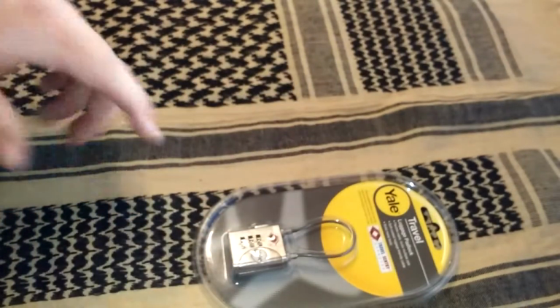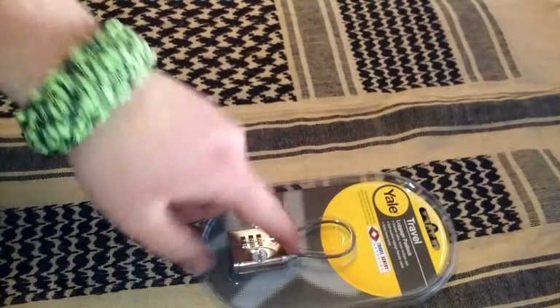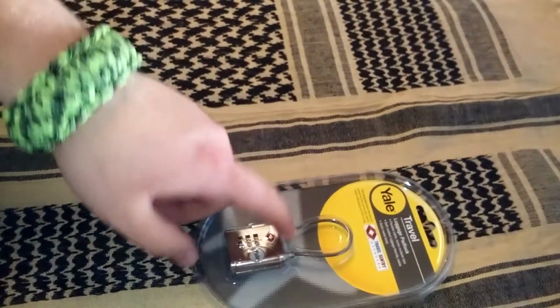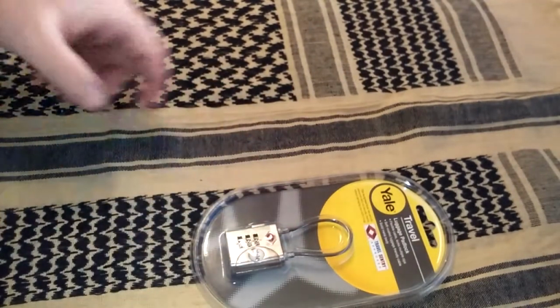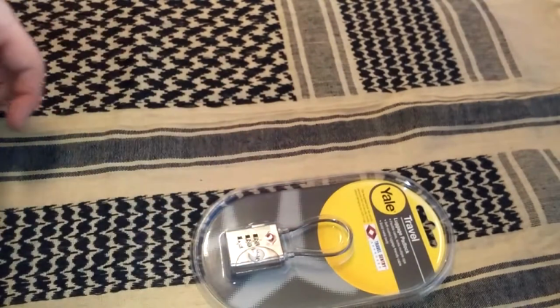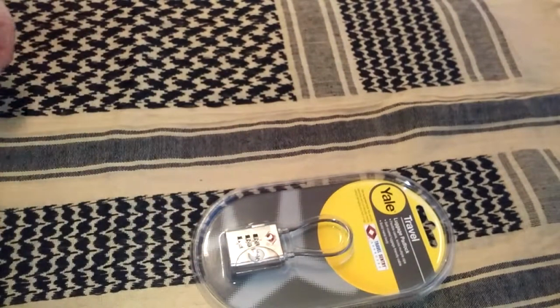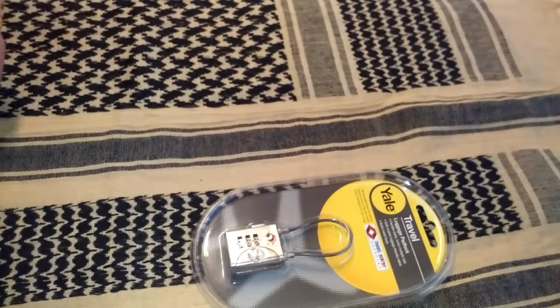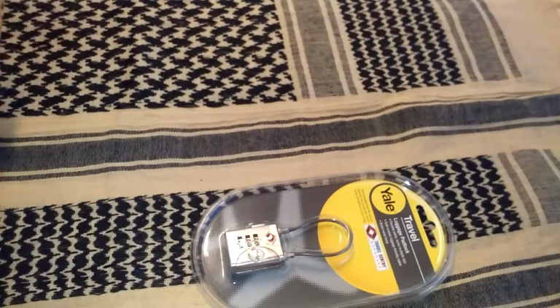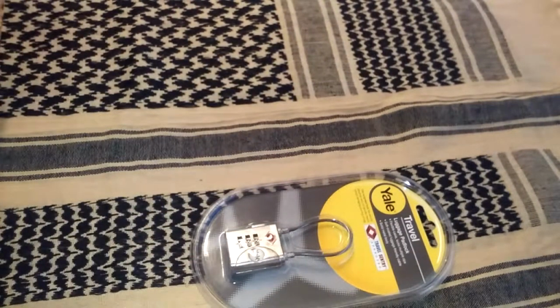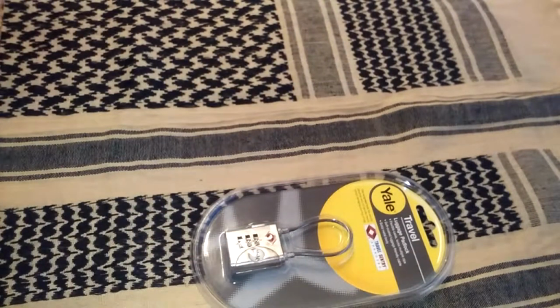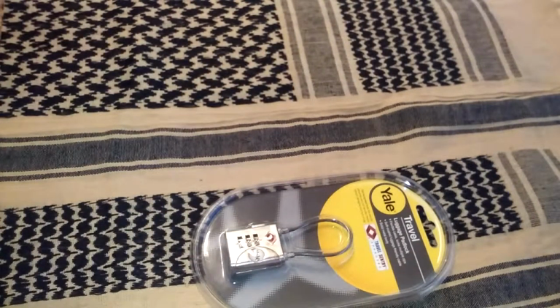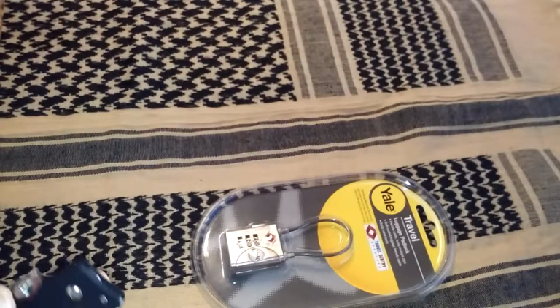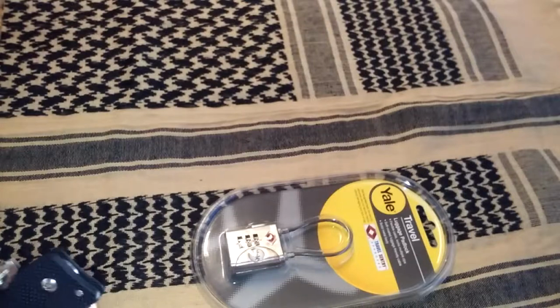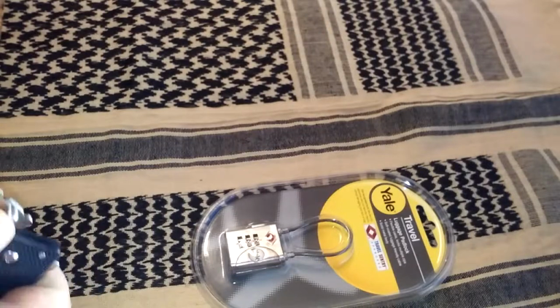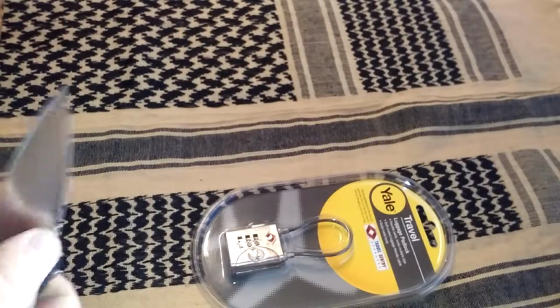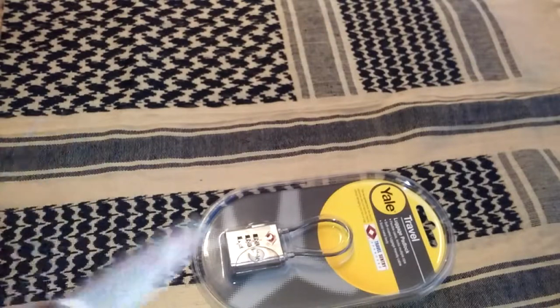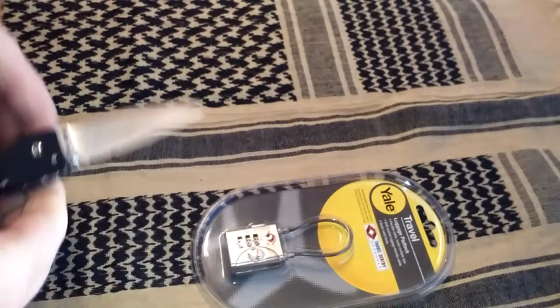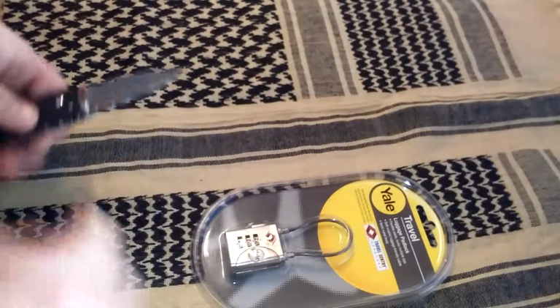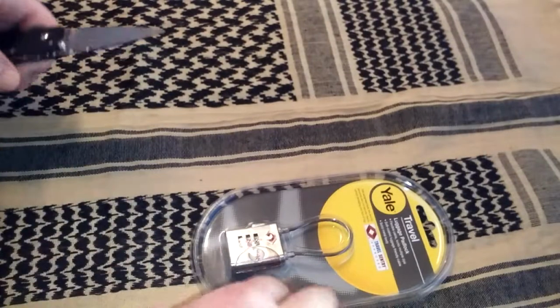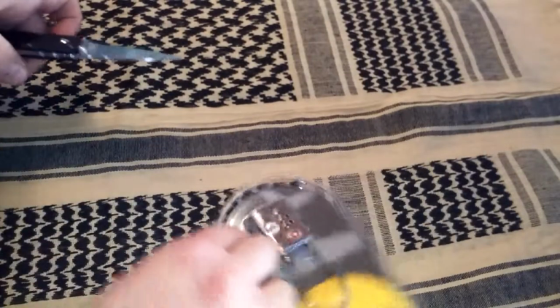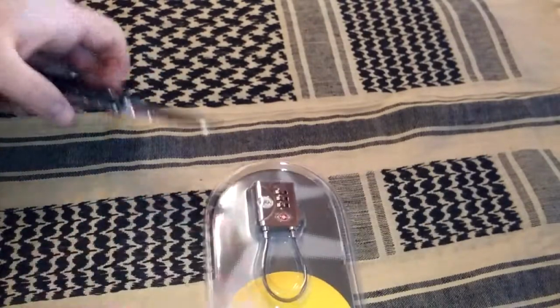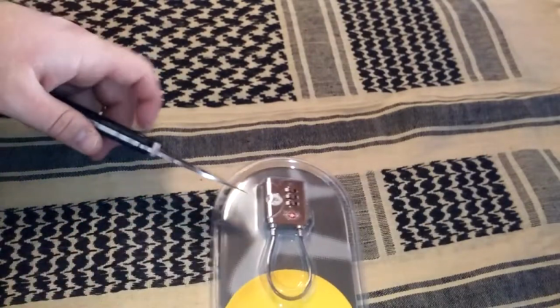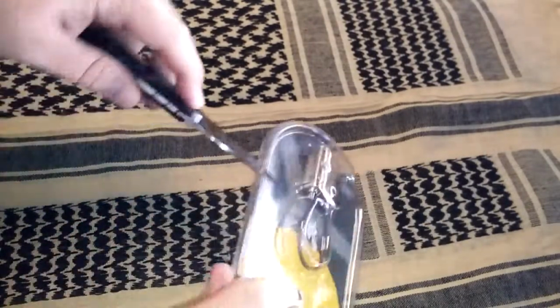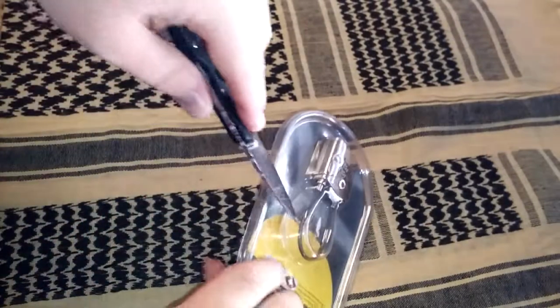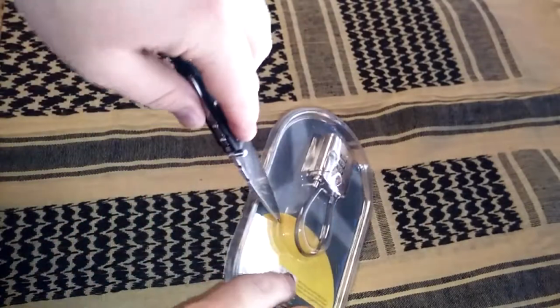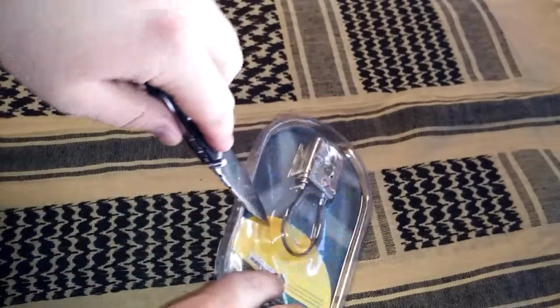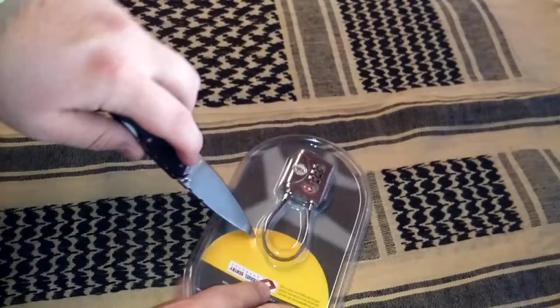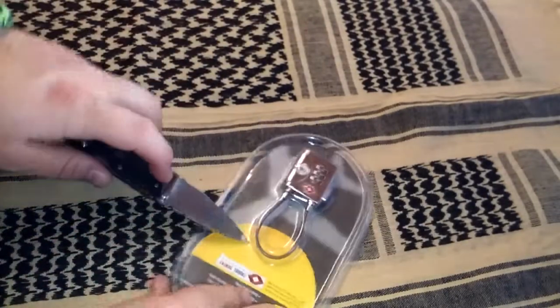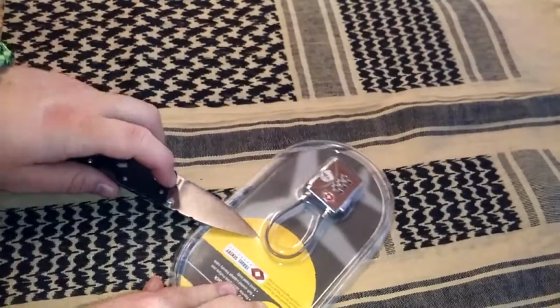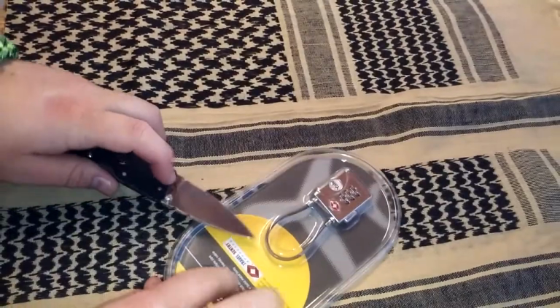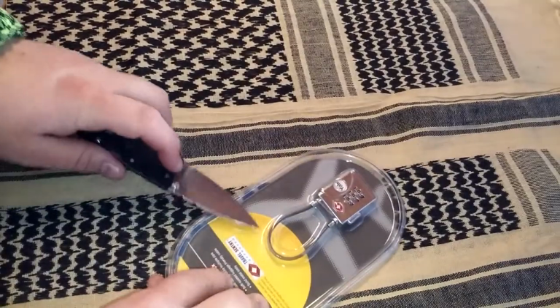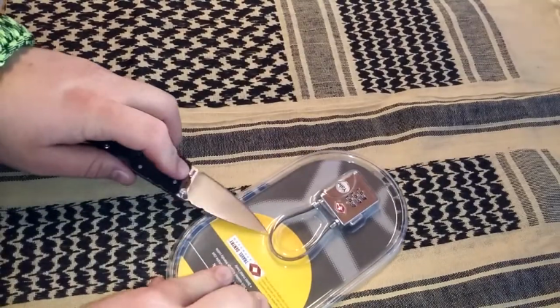I have not had a travel lock like this — or any travel lock. So yeah, this would be pretty cool. Let's open it up.